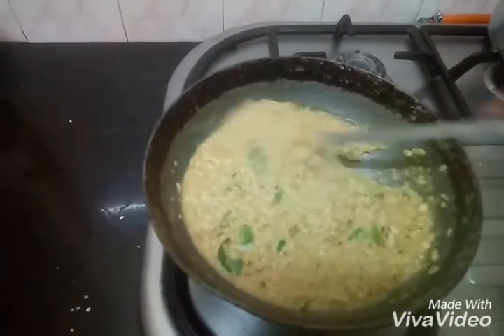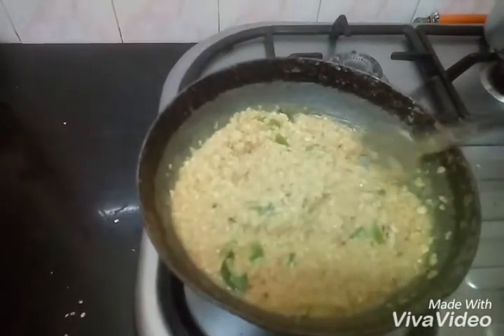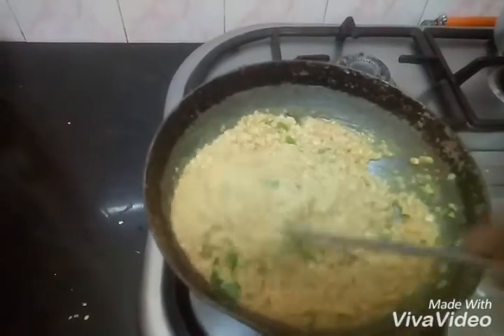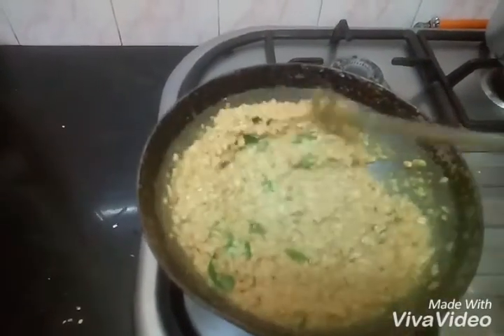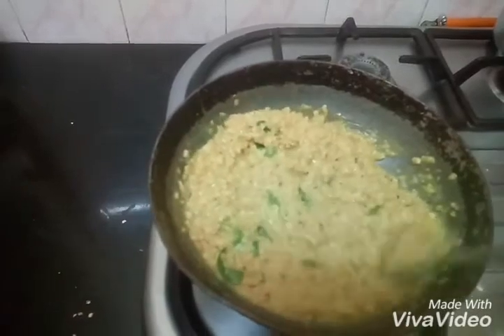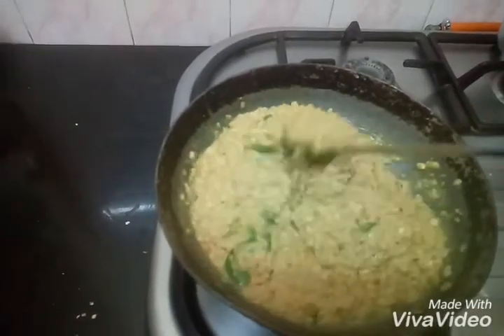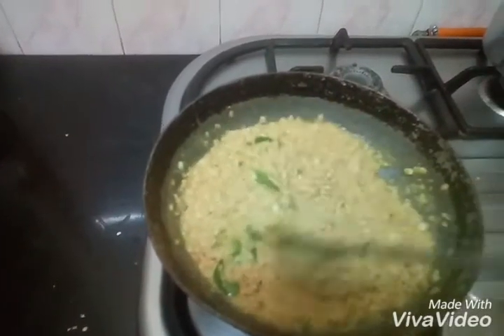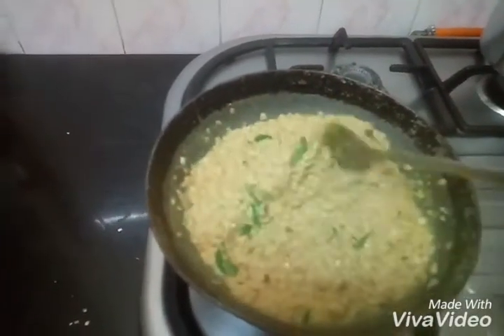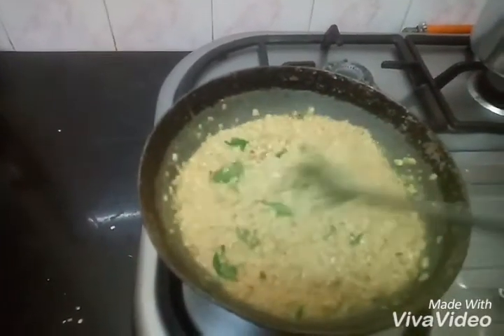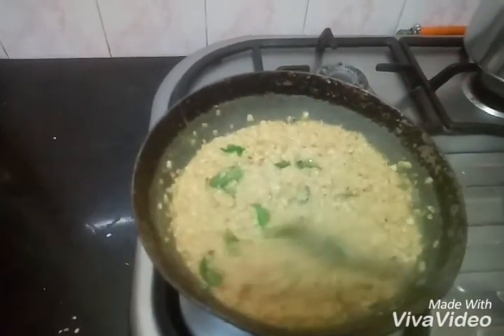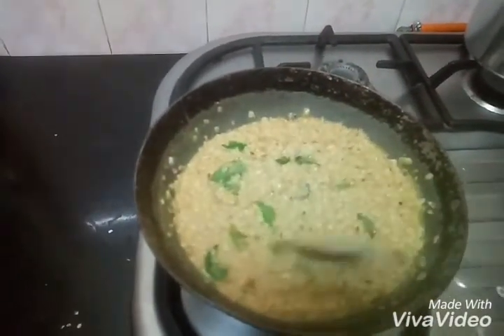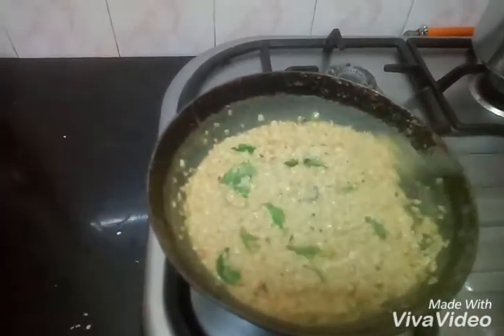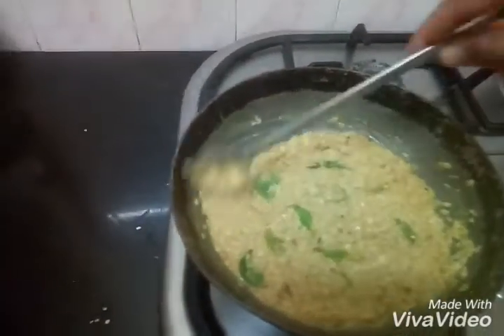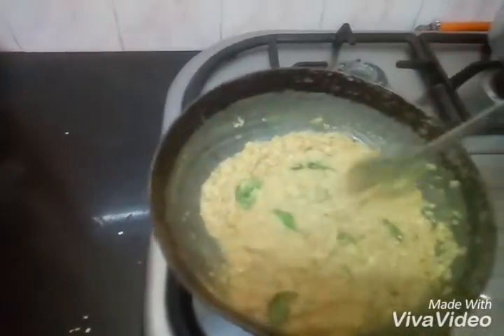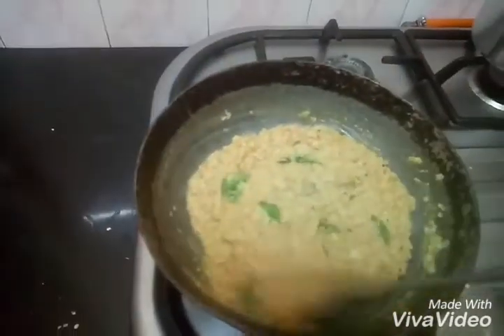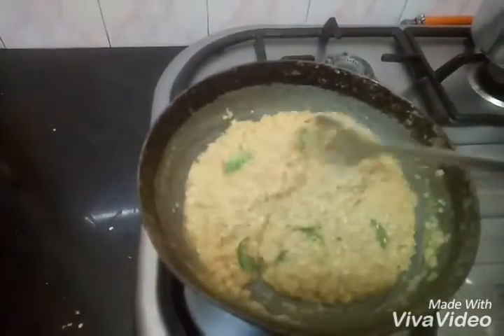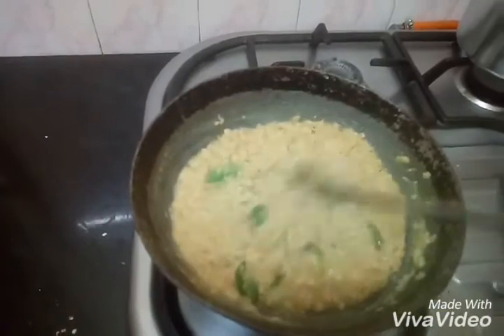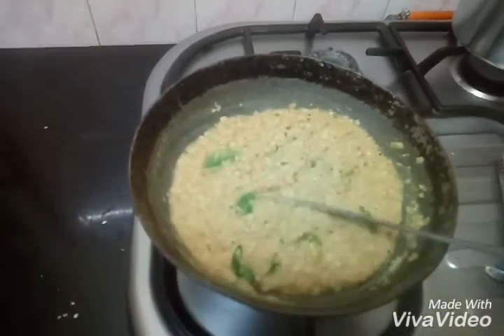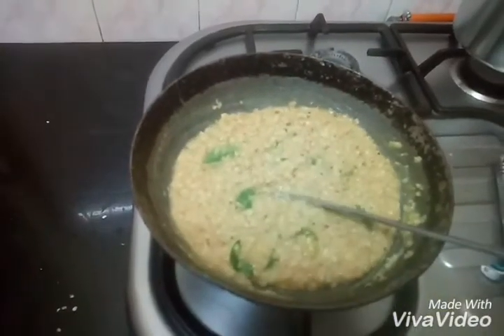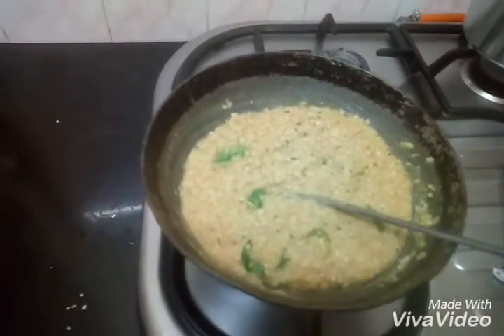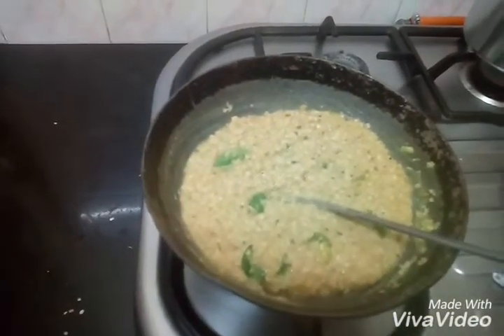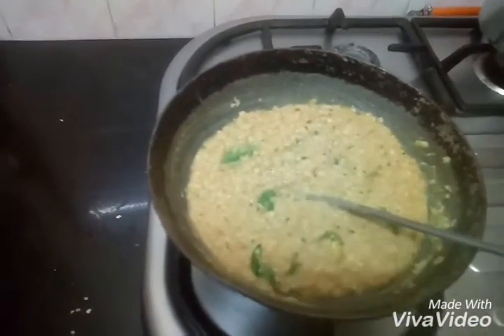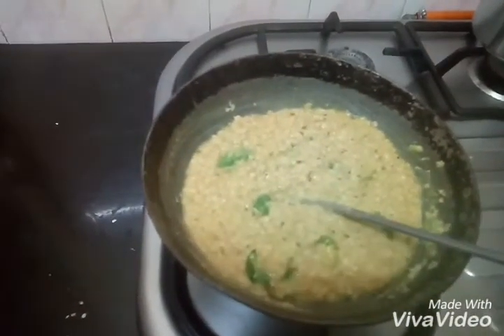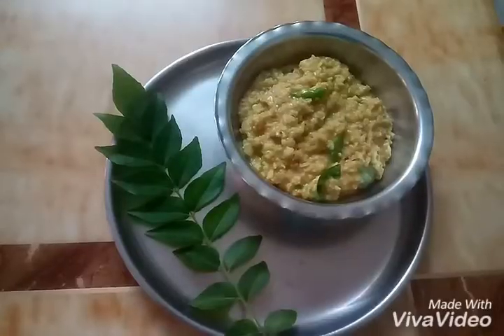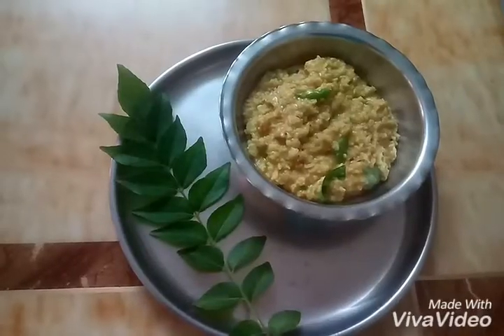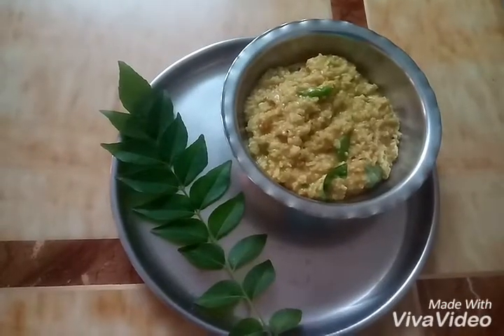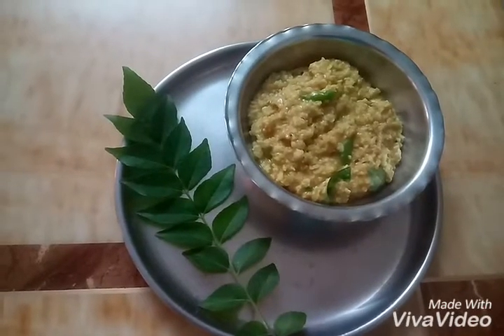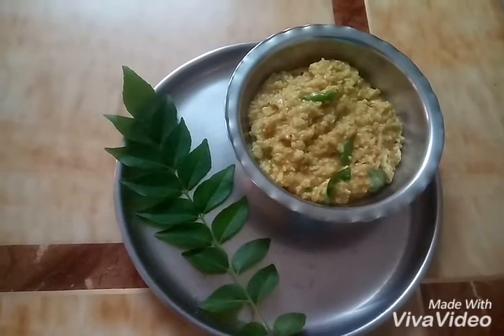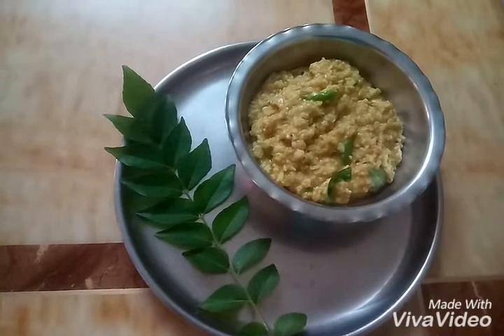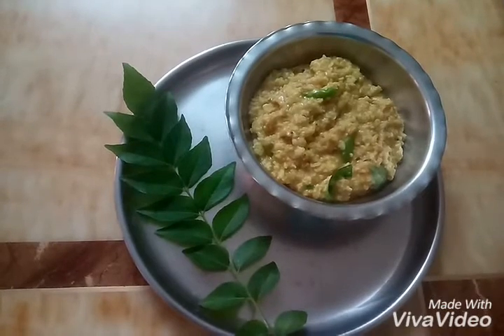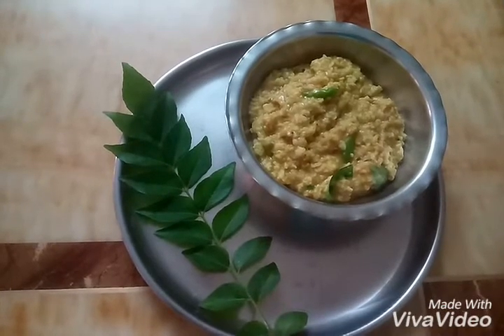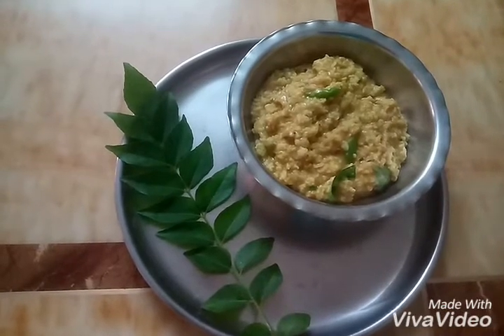Now we'll add salt in the serving bowl. So this is our Chinese oats ready.